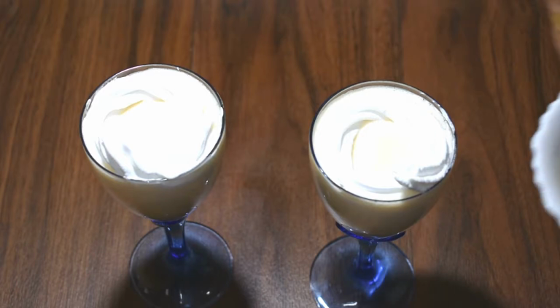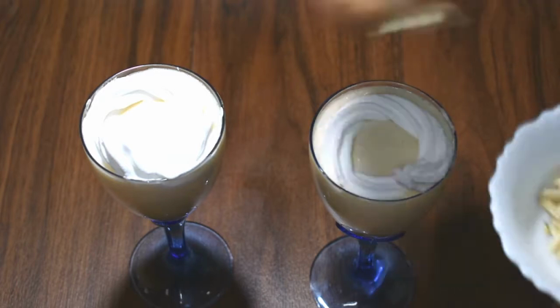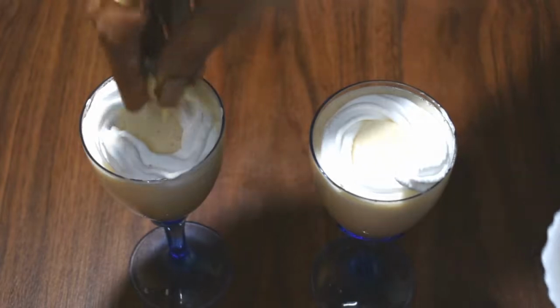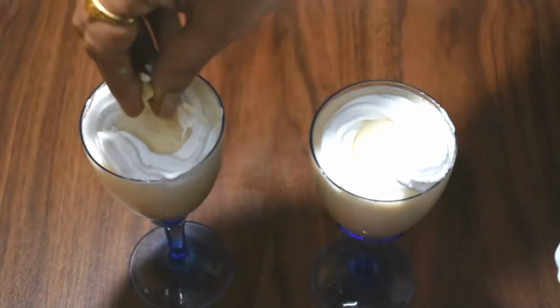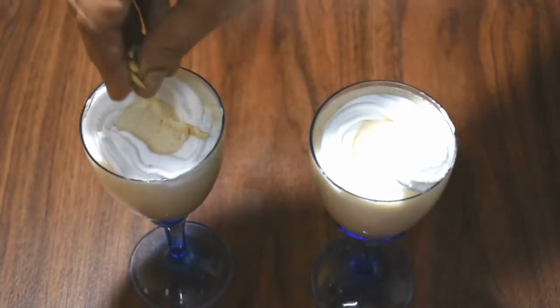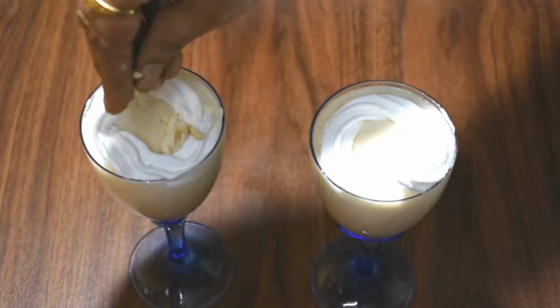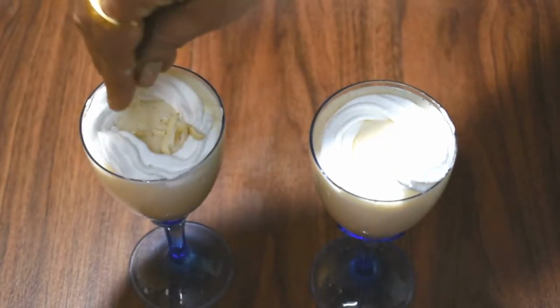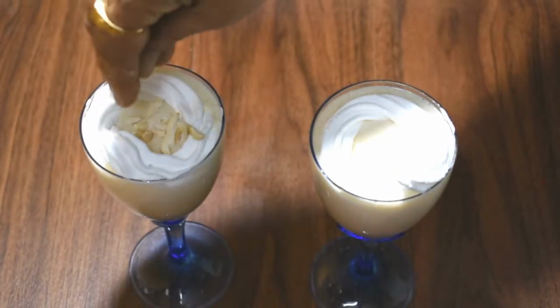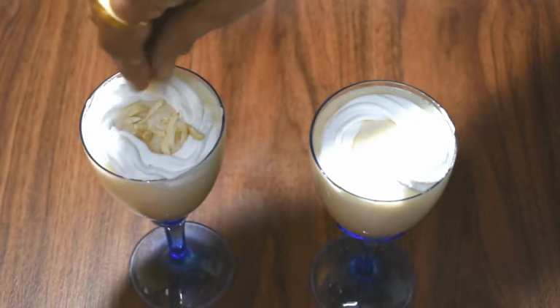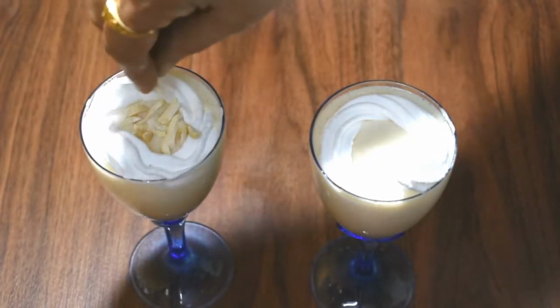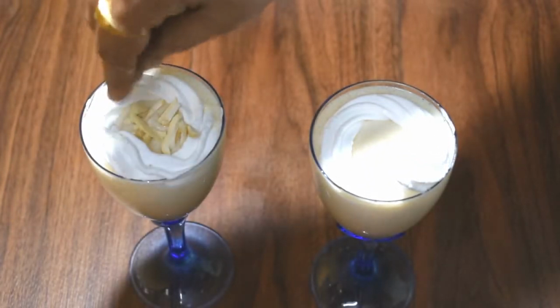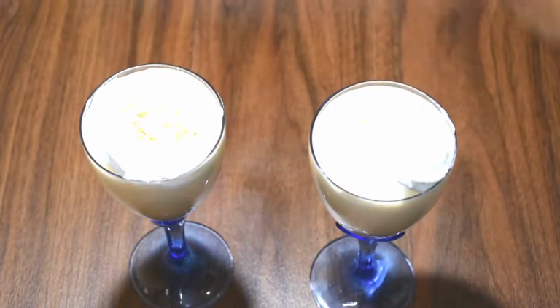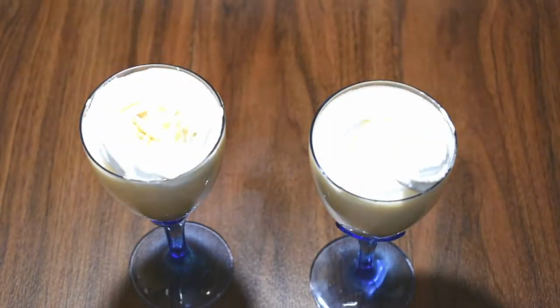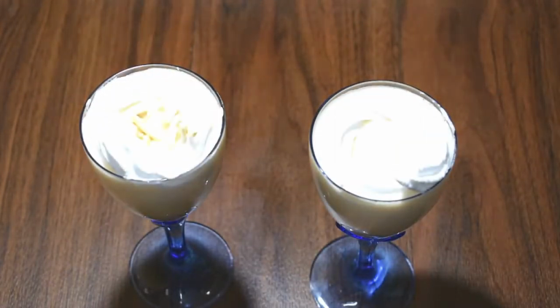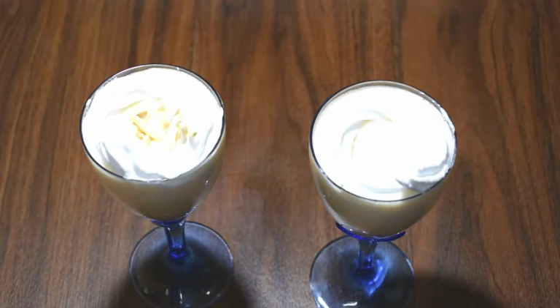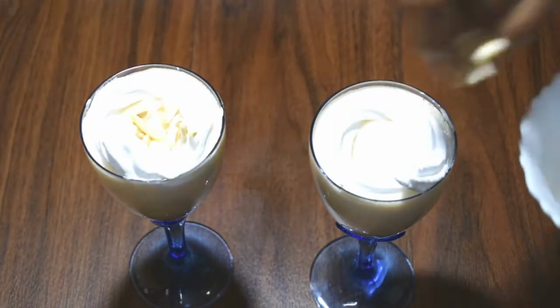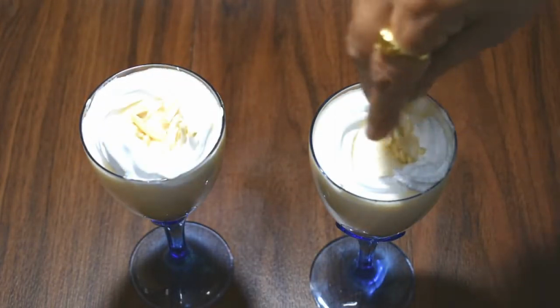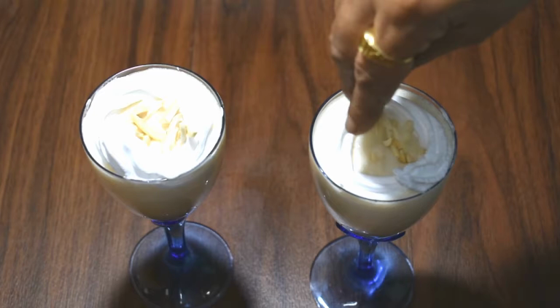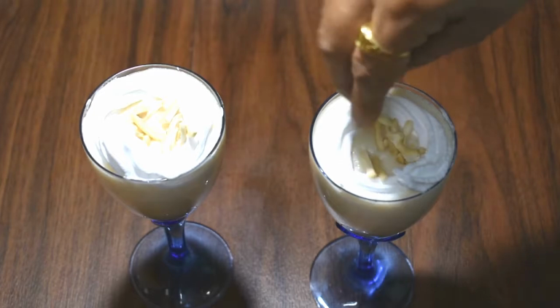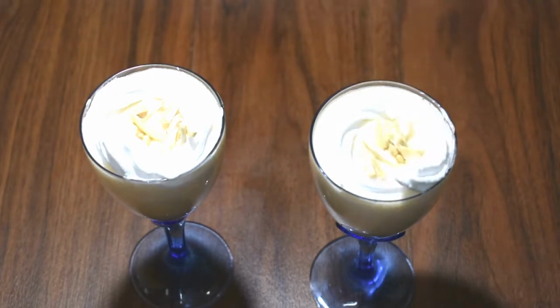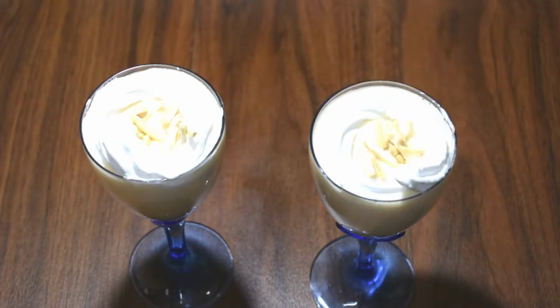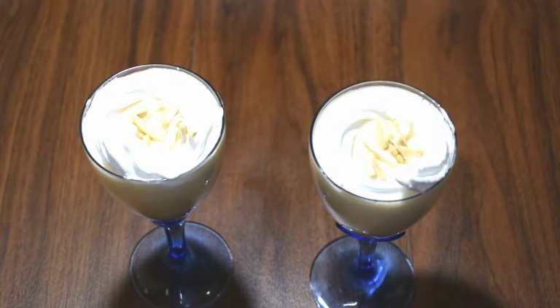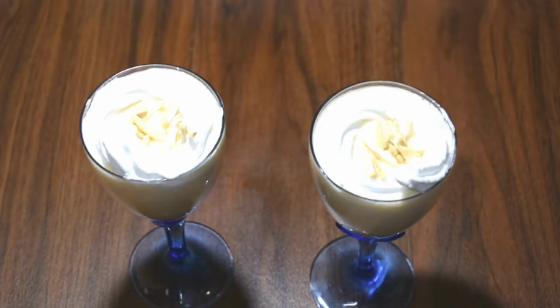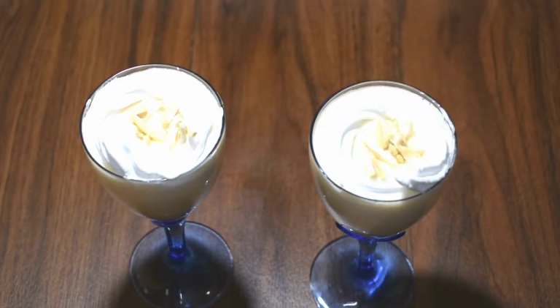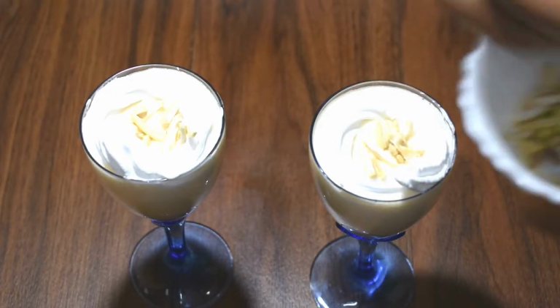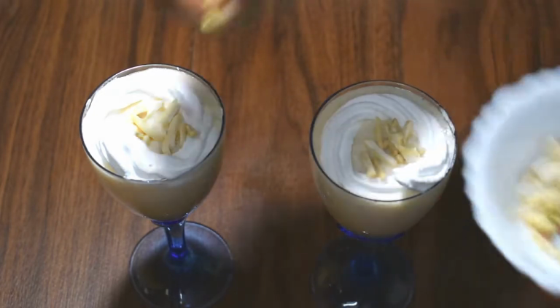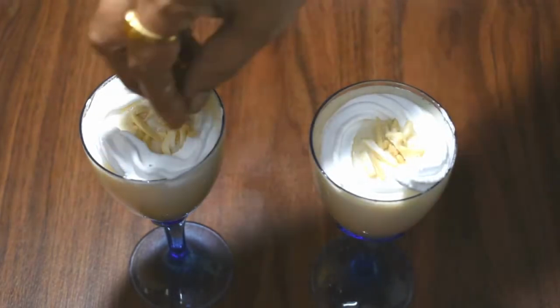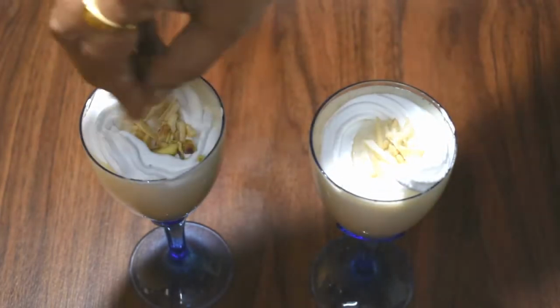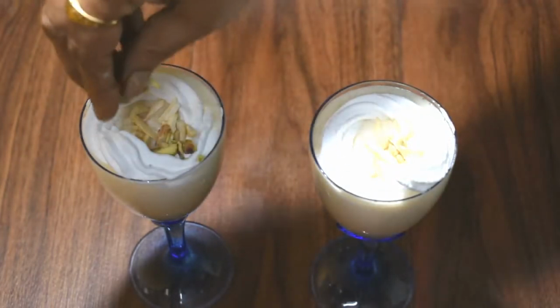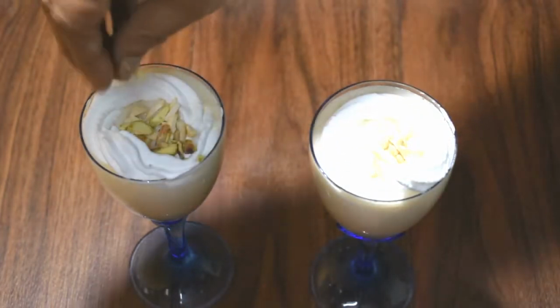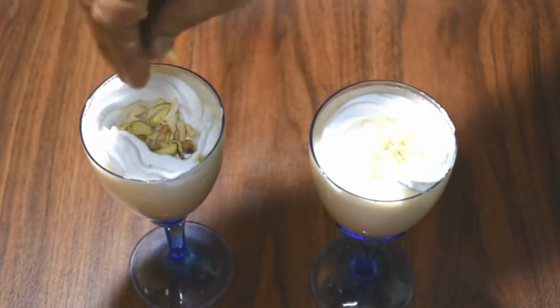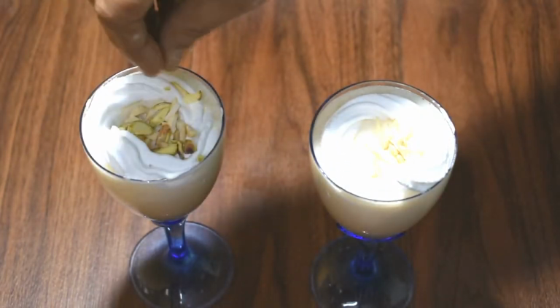We have cut the dry fruits, kaju, and added them as garnish.